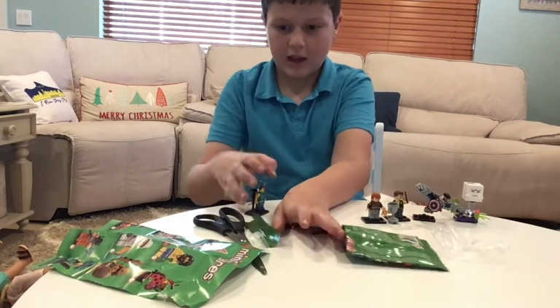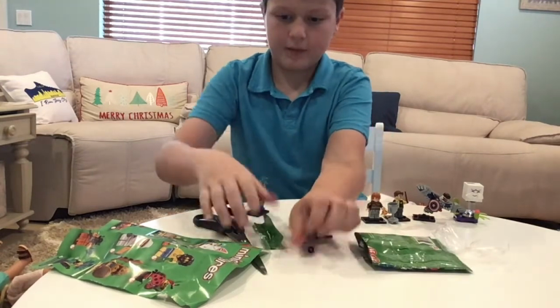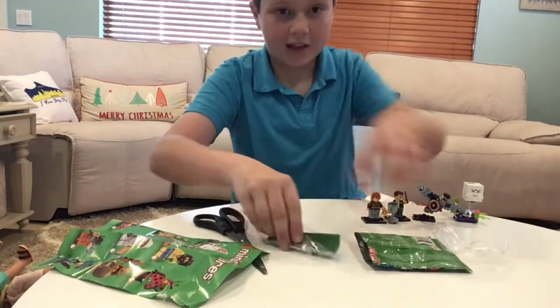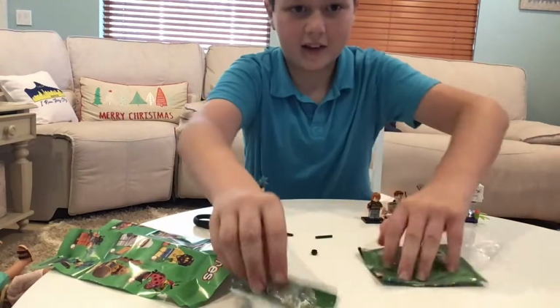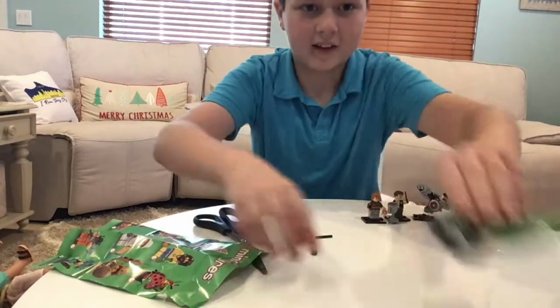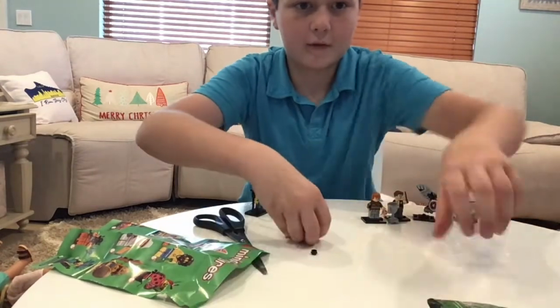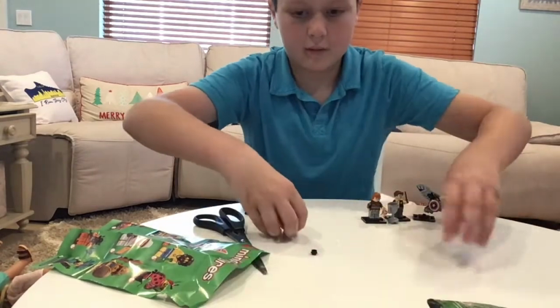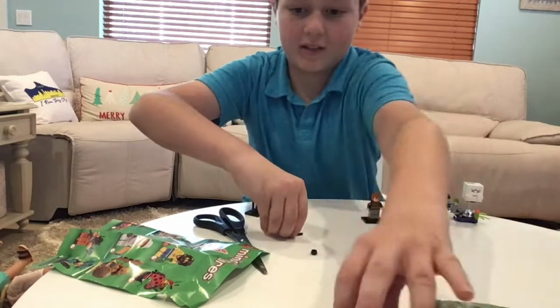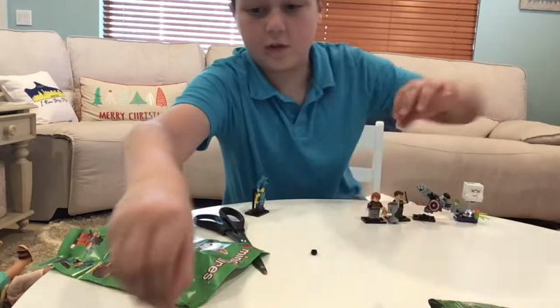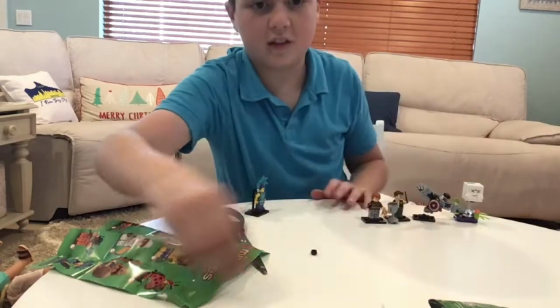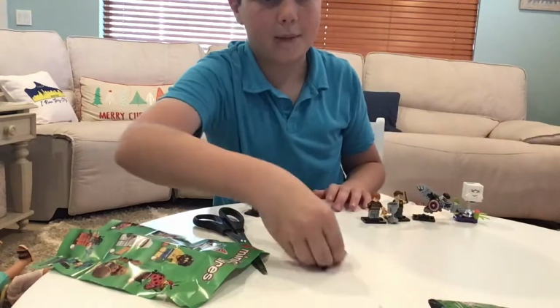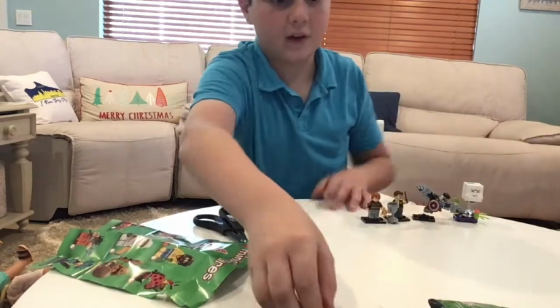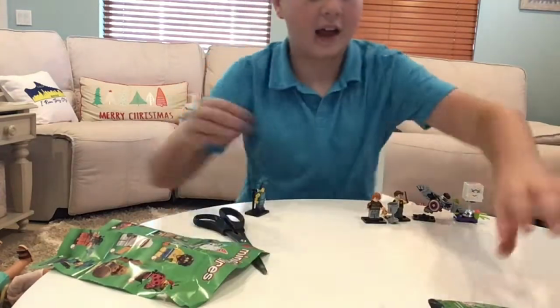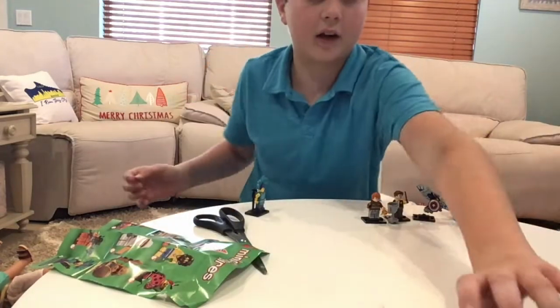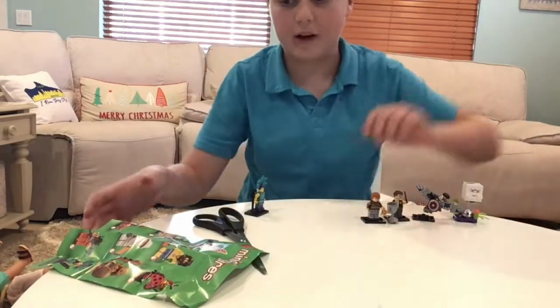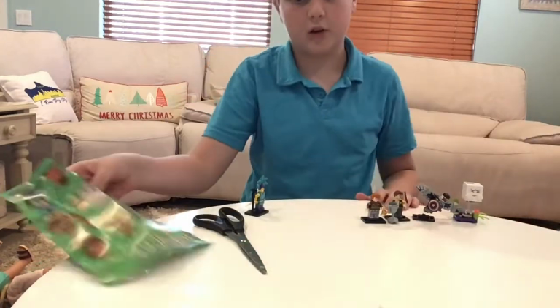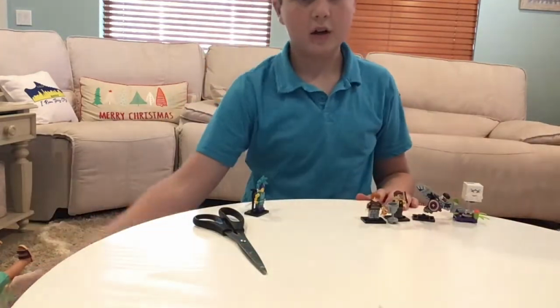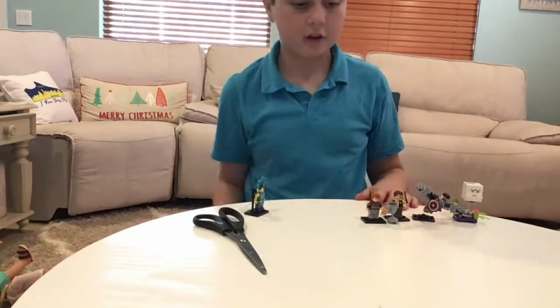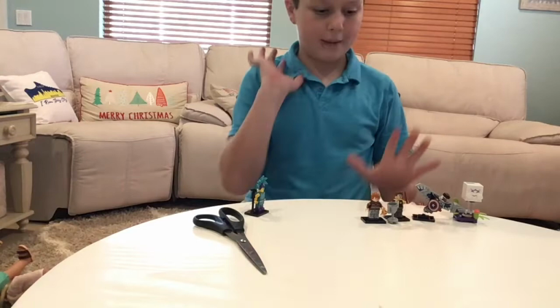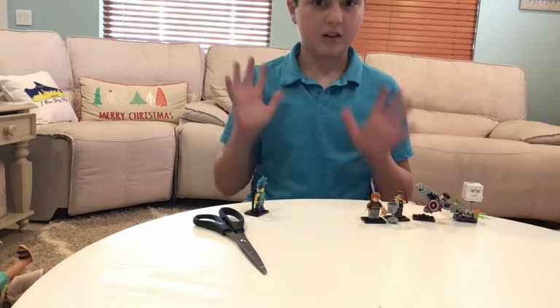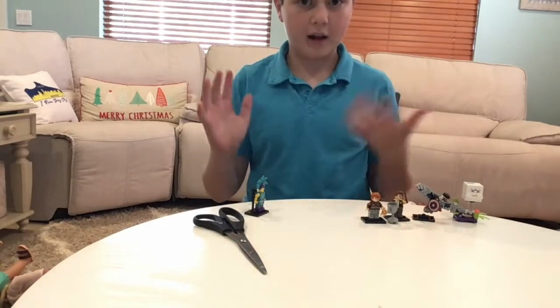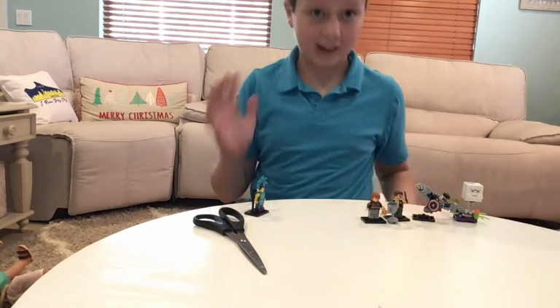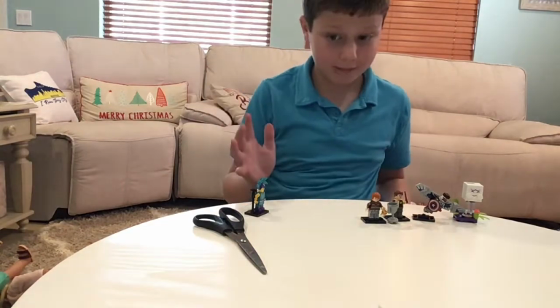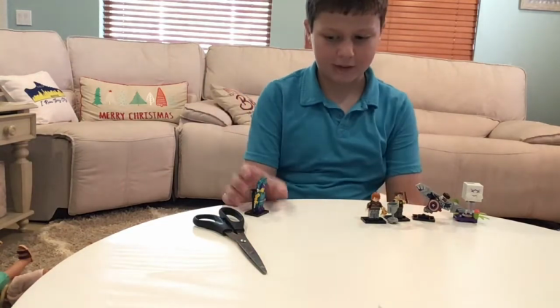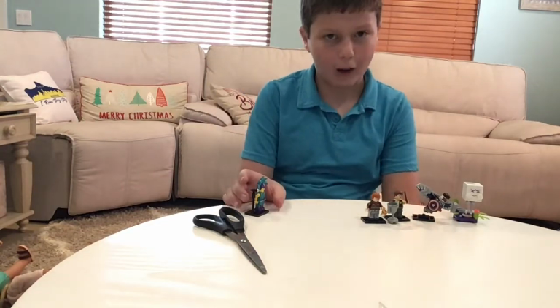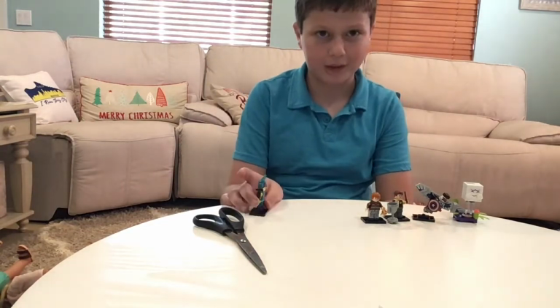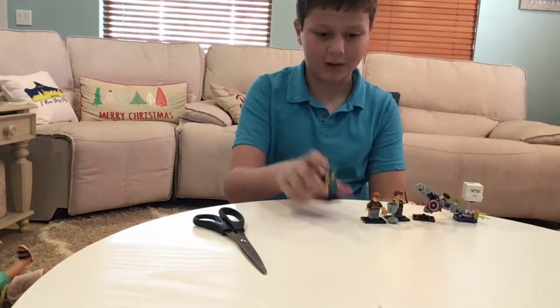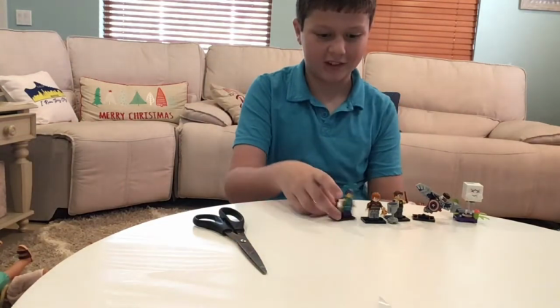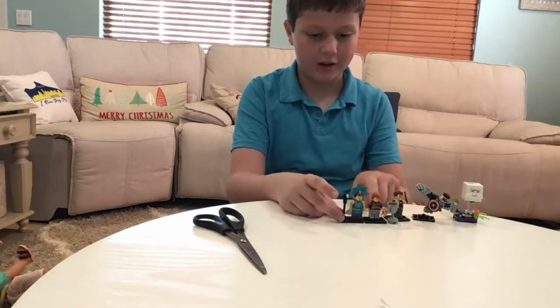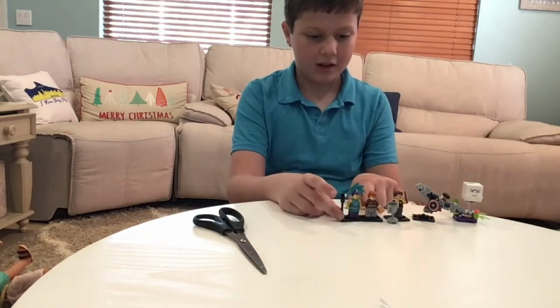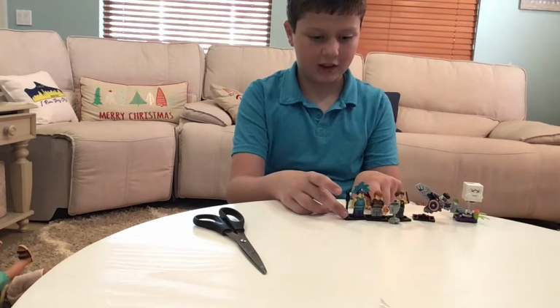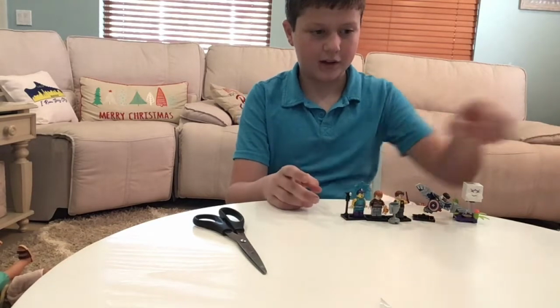That is another one for the green blind bag series. If you've seen some of my past videos, I have gotten quite a few of the green blind bags and I like them. I've gotten a couple duplicates, but this is a new one, and I think that's pretty neat.